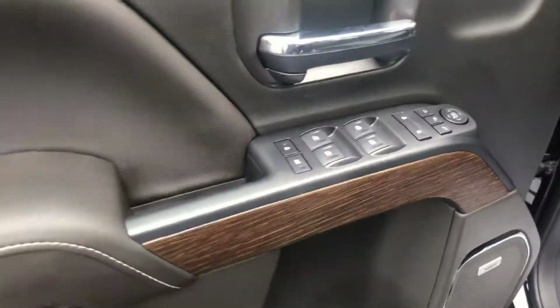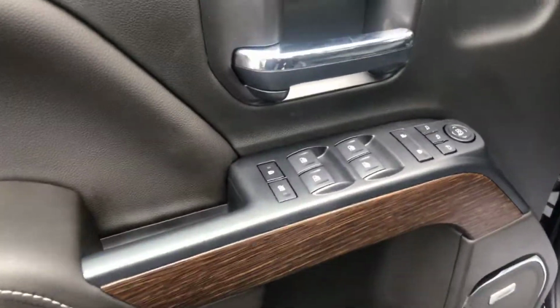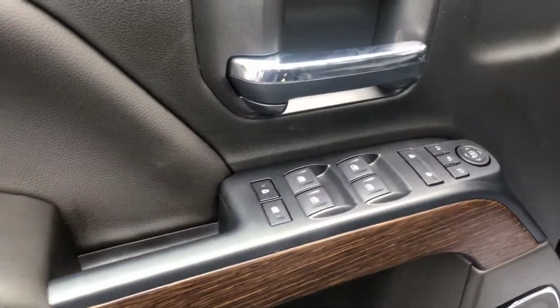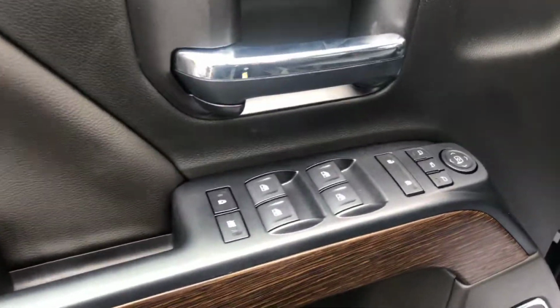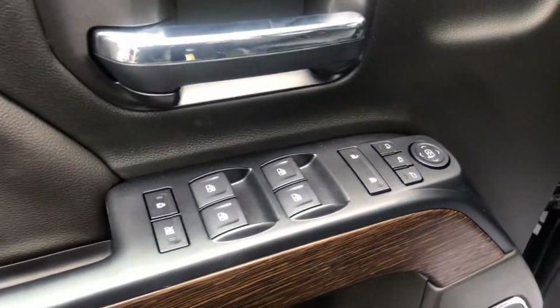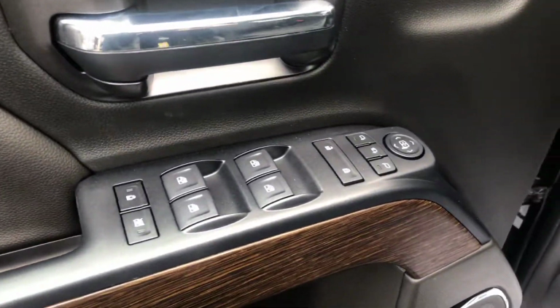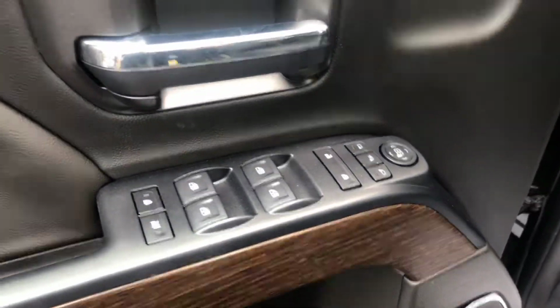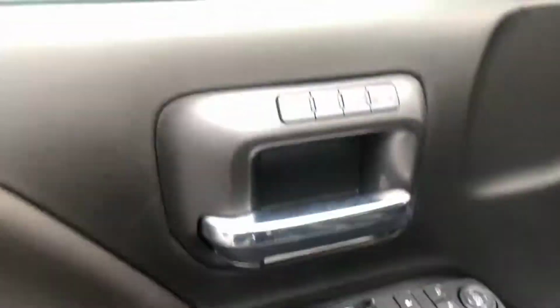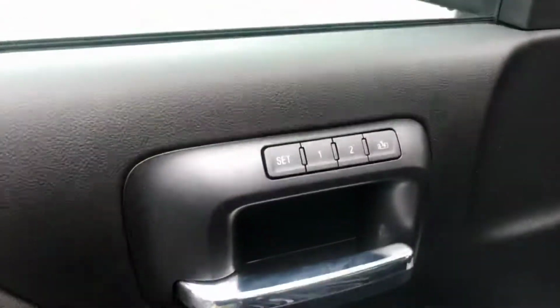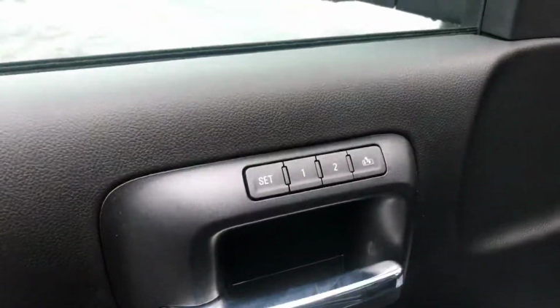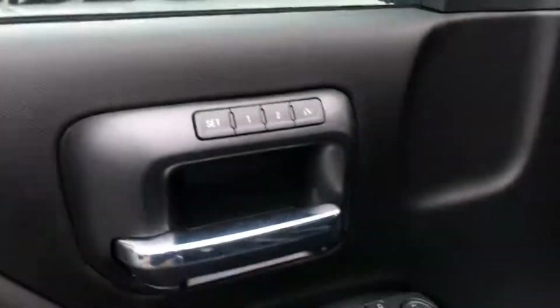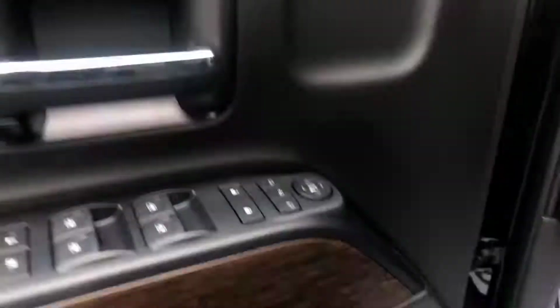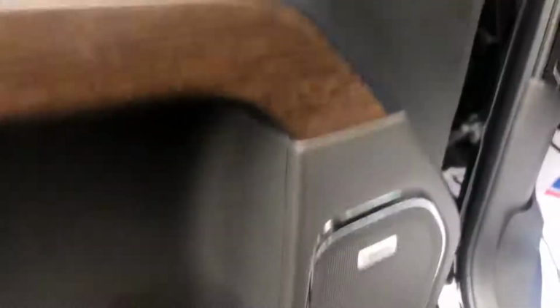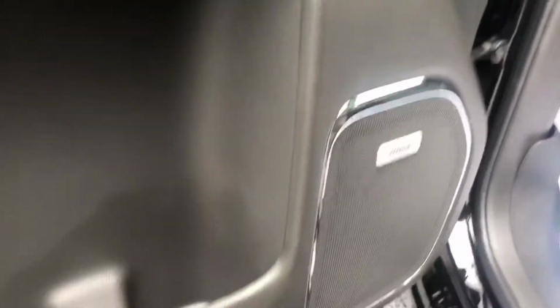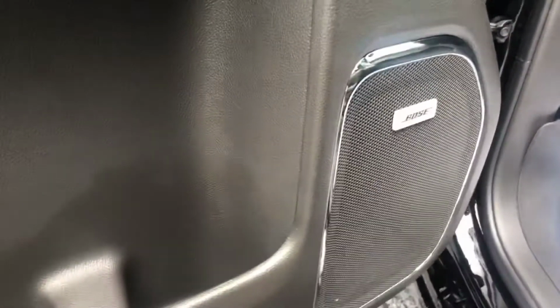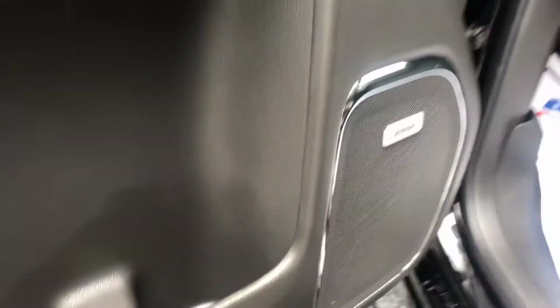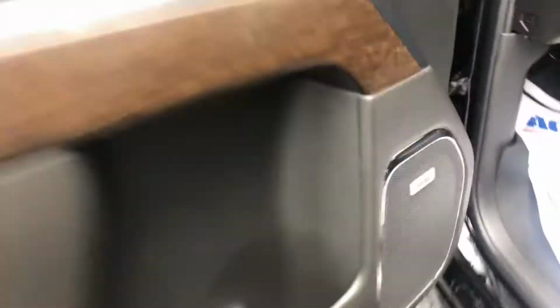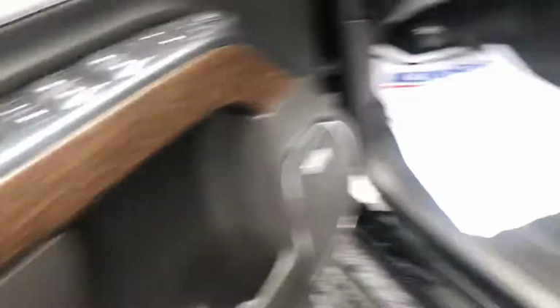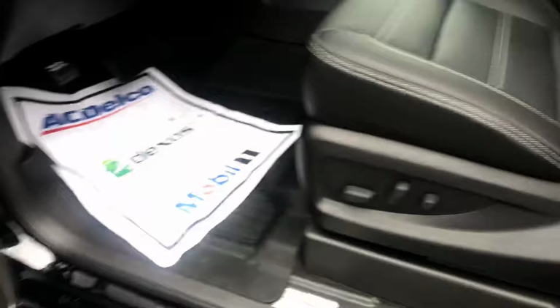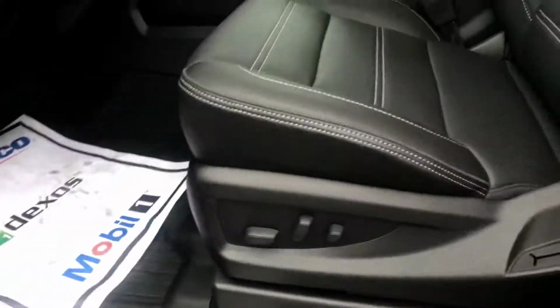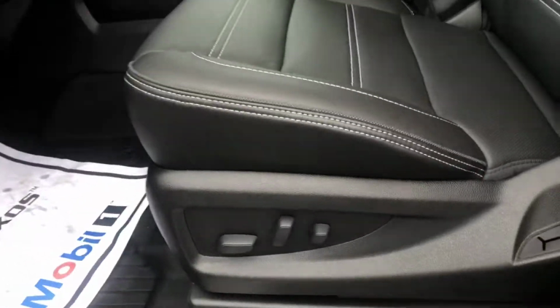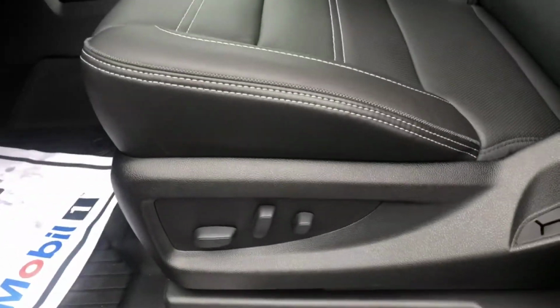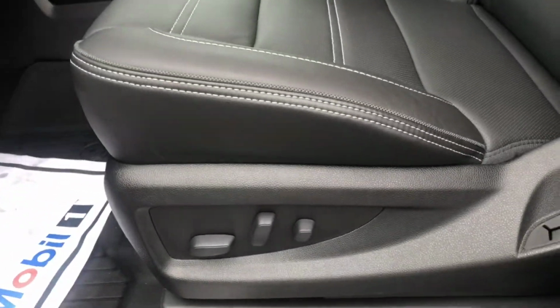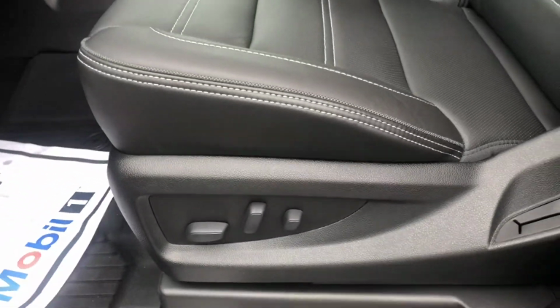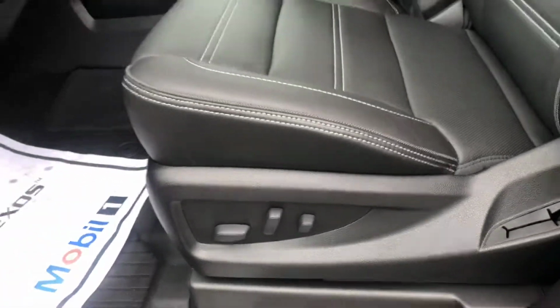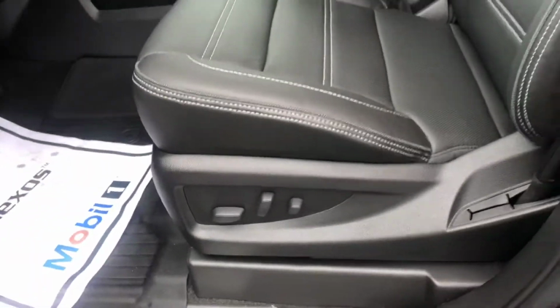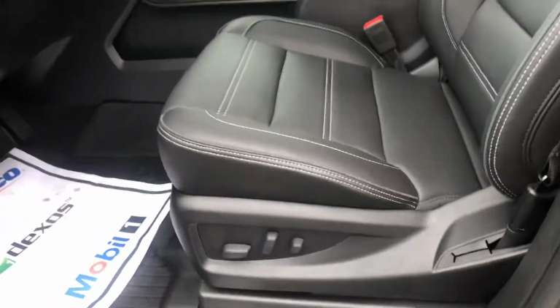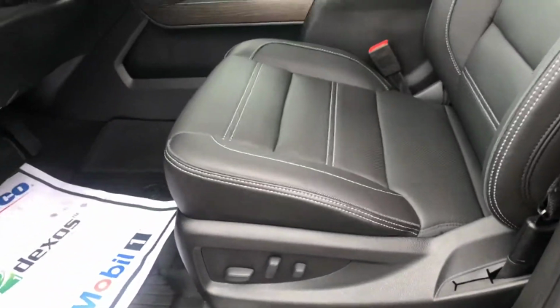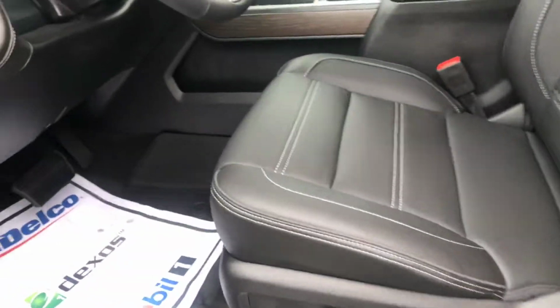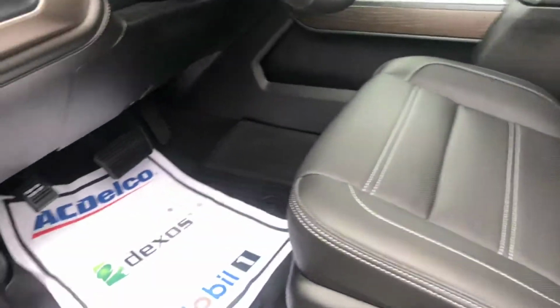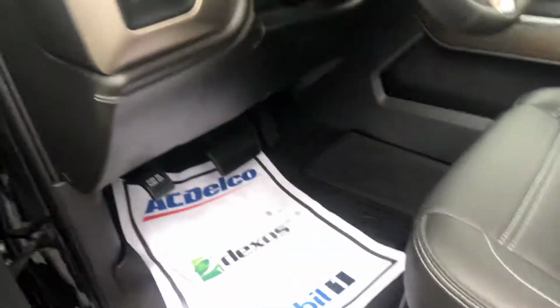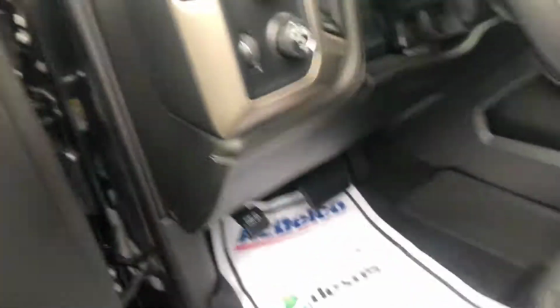And of course power locks, power windows, the memory-adjust seating with the upgraded Bose sound. Now this front seating has the lumbar support and is heated and ventilated for you.